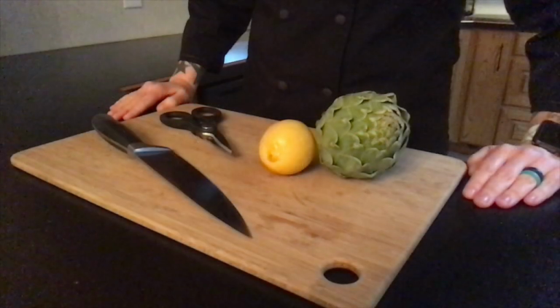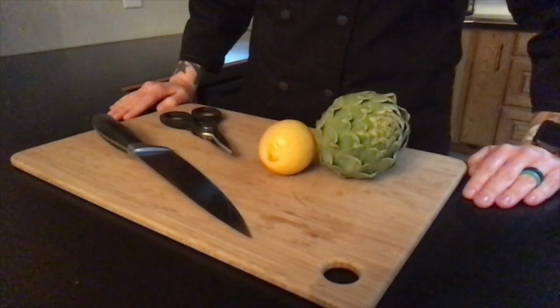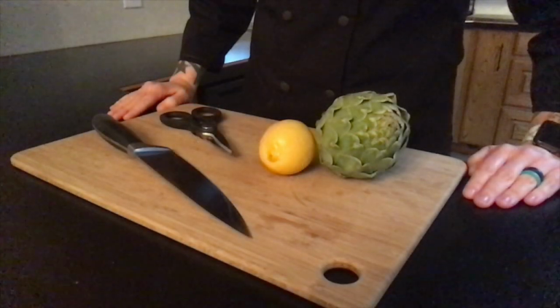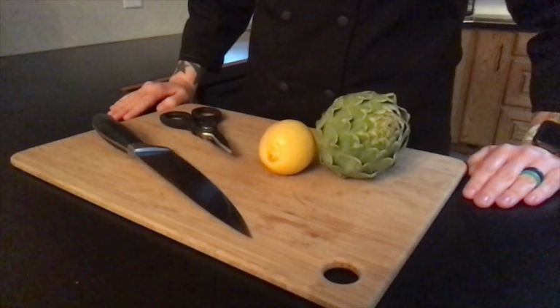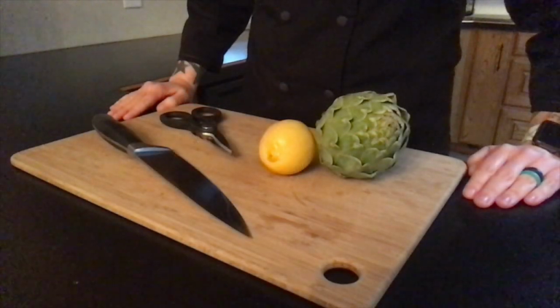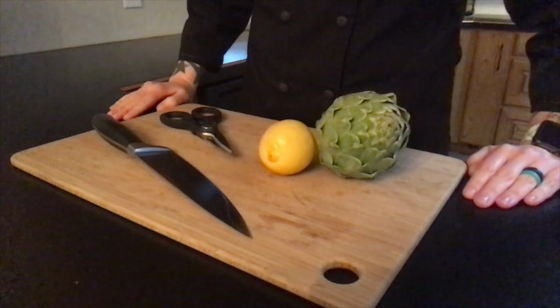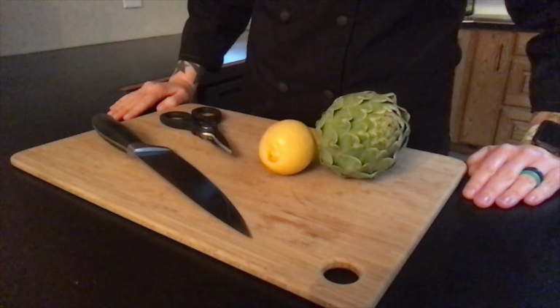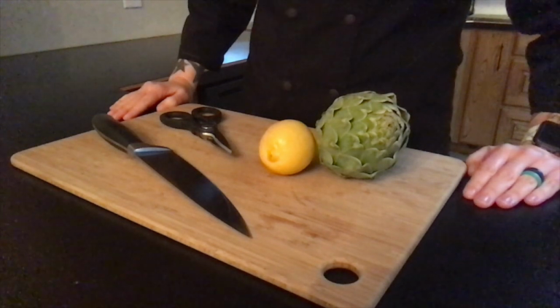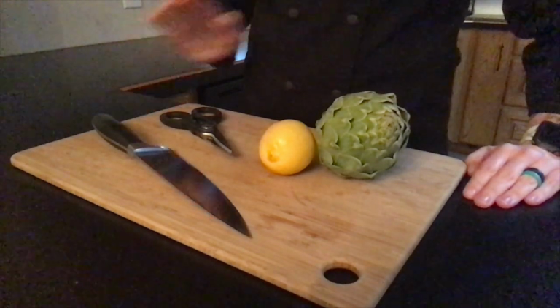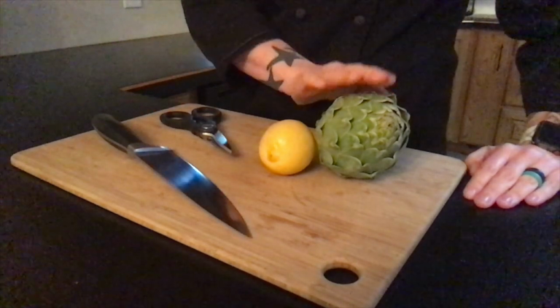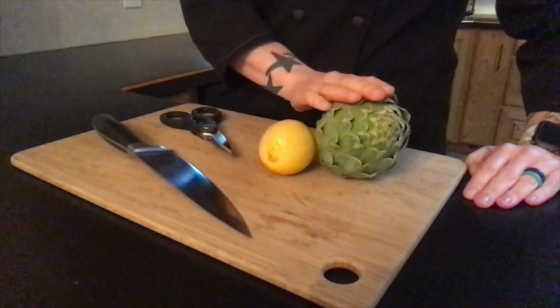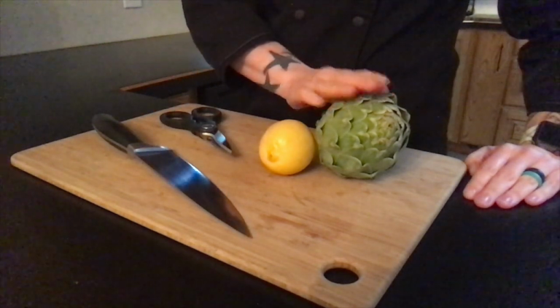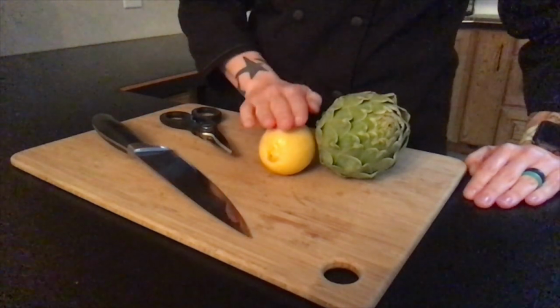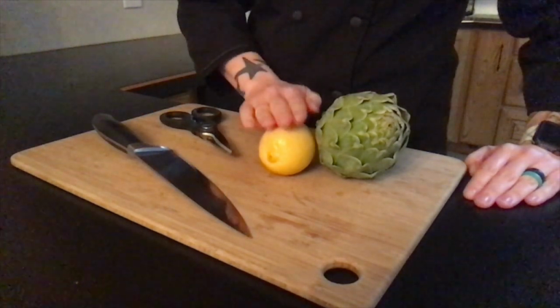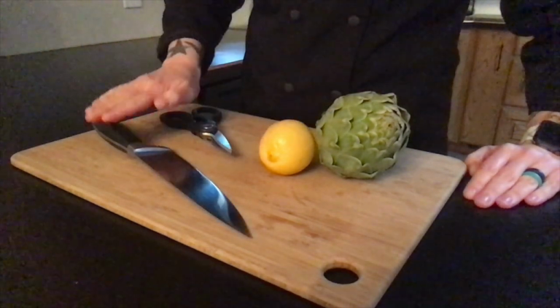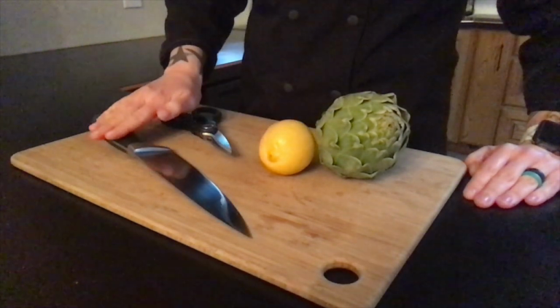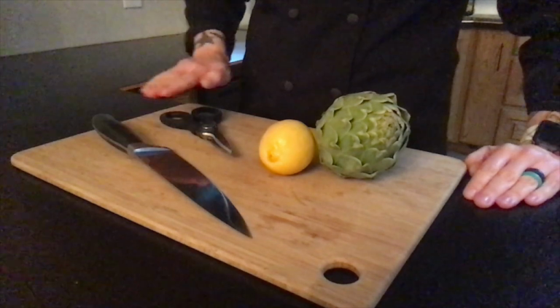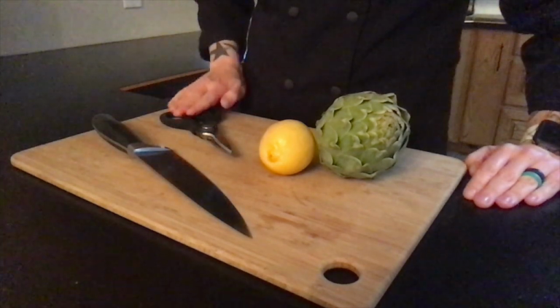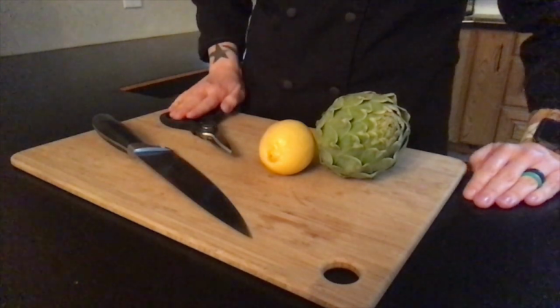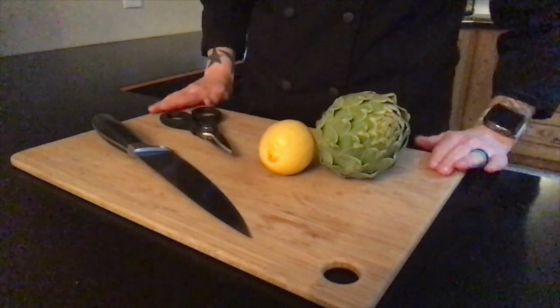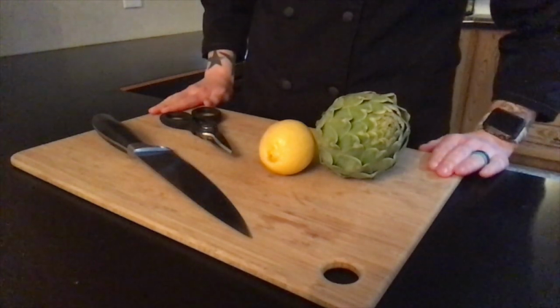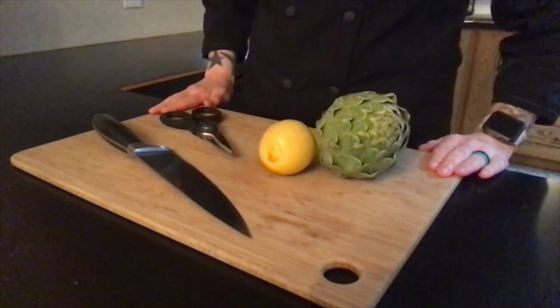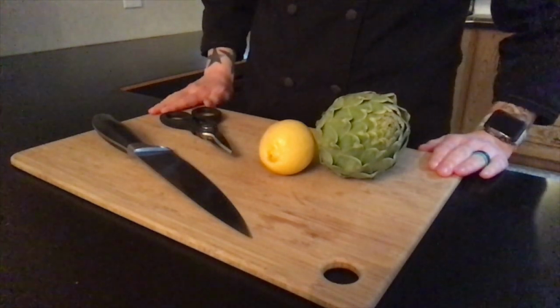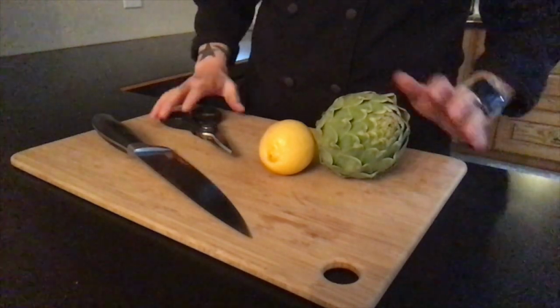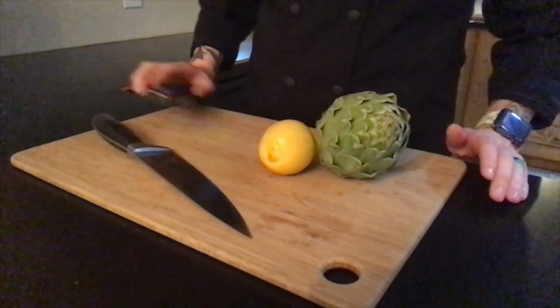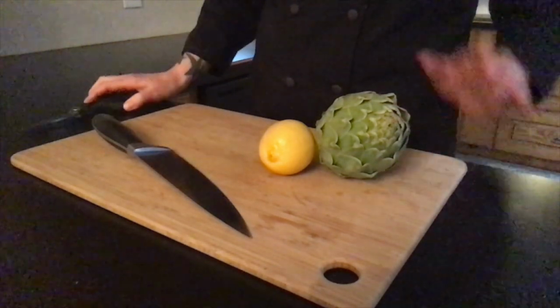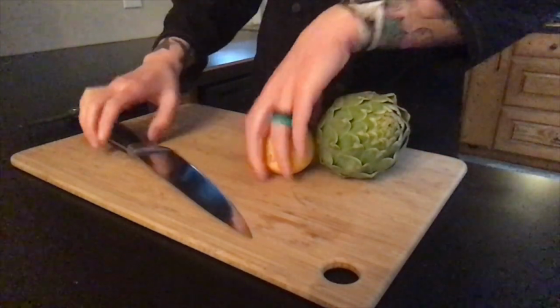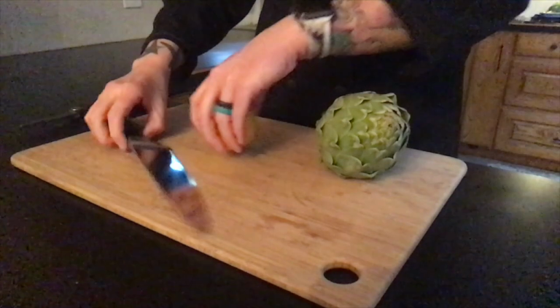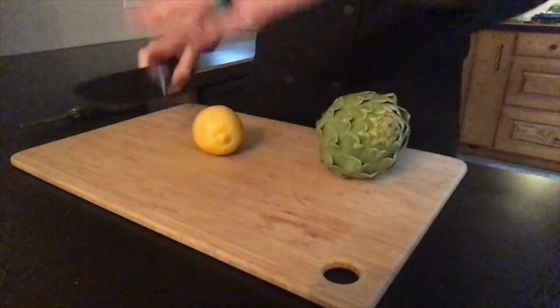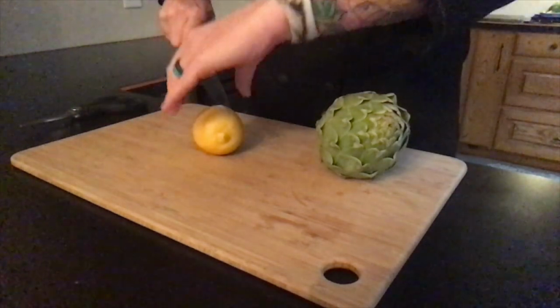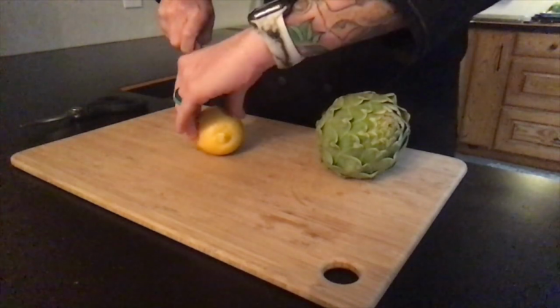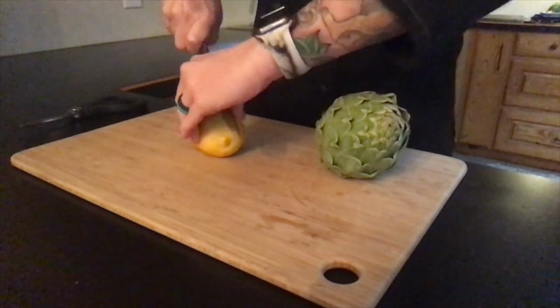The next step is we need to prepare our artichoke. I have our artichoke, a lemon, my chef's knife, my kitchen shears, and my cutting board. So first, let's go ahead and cut our lemon into quarters.